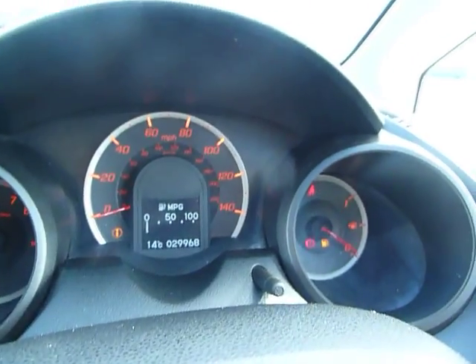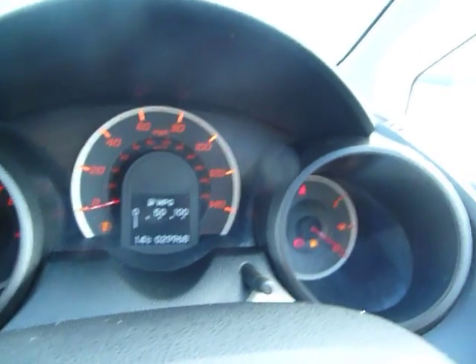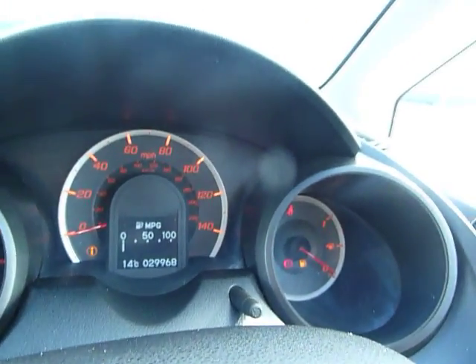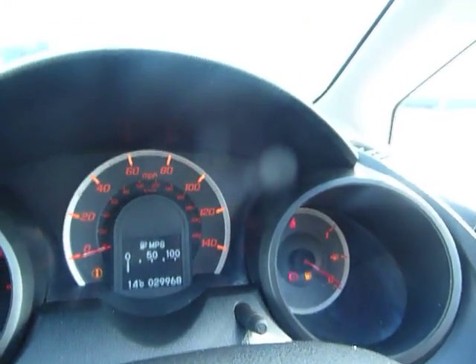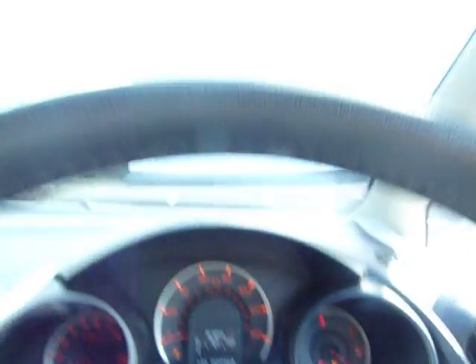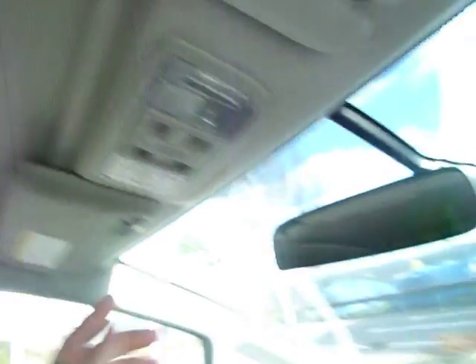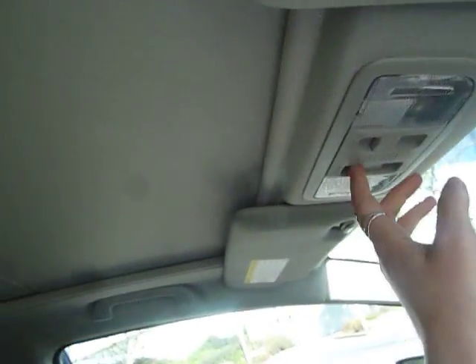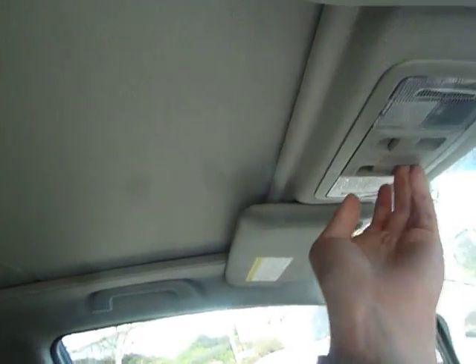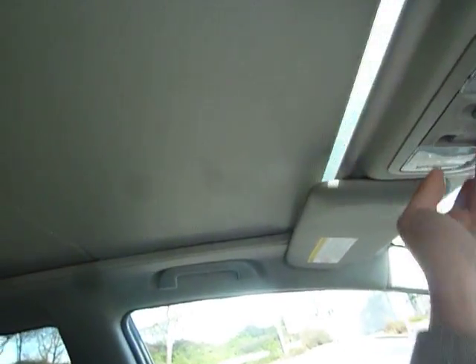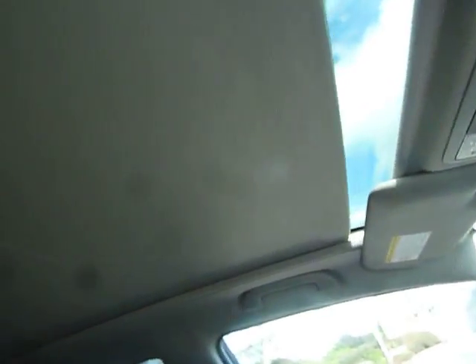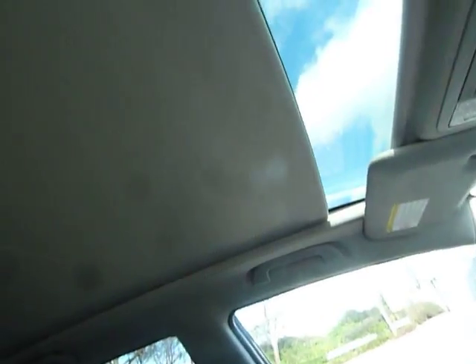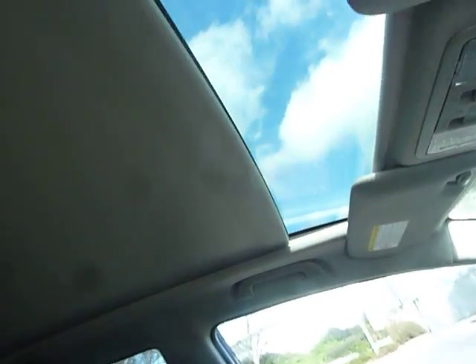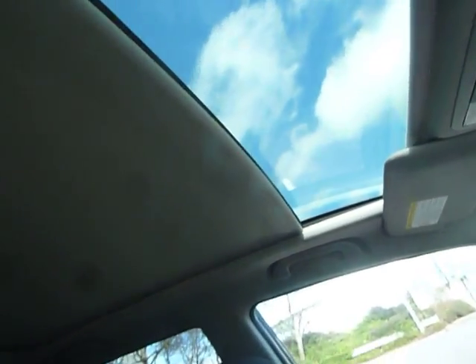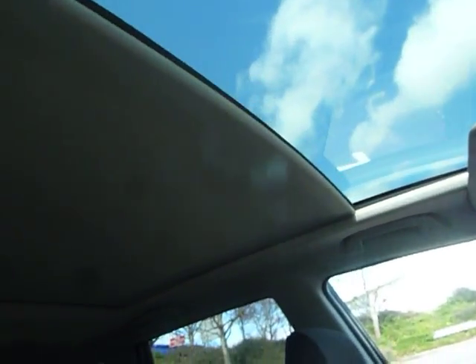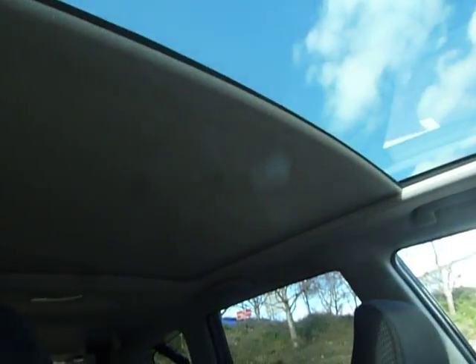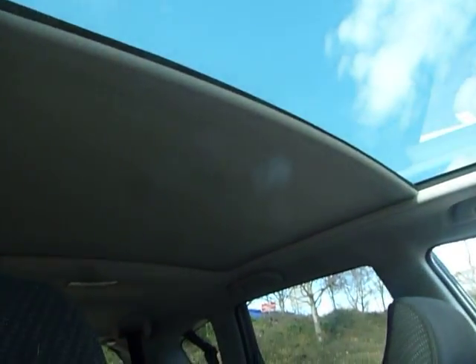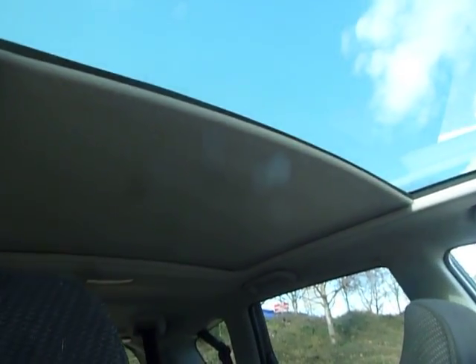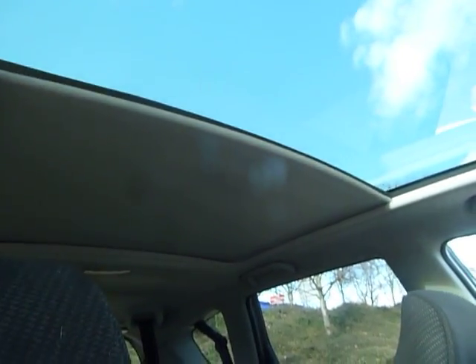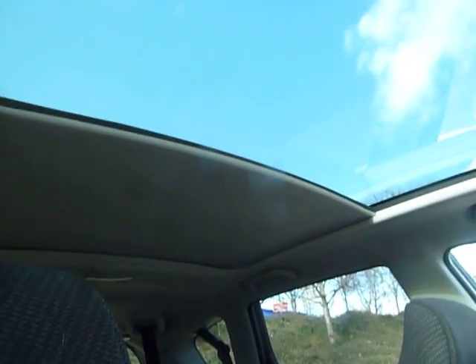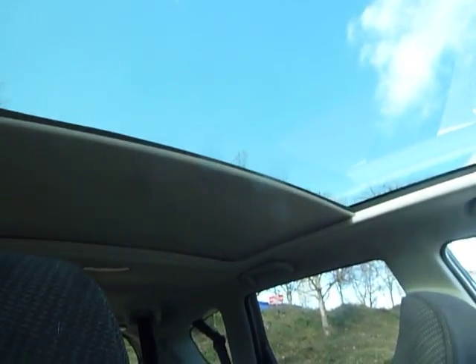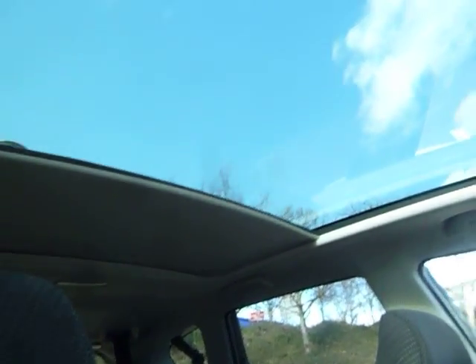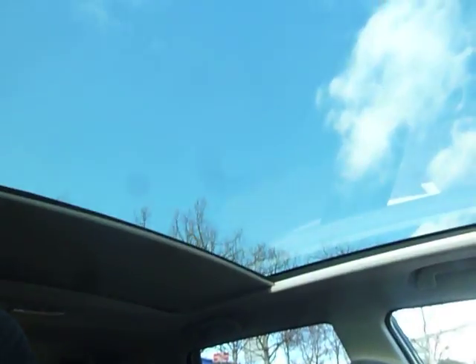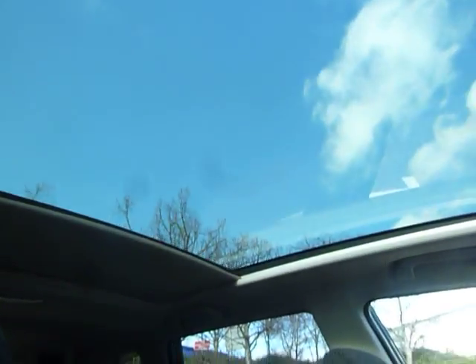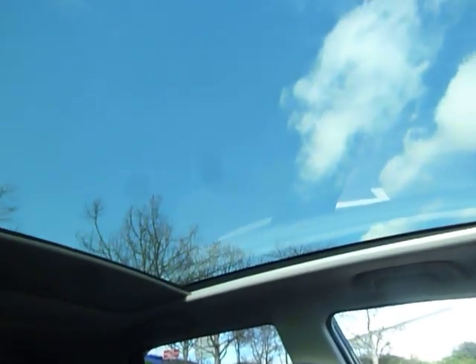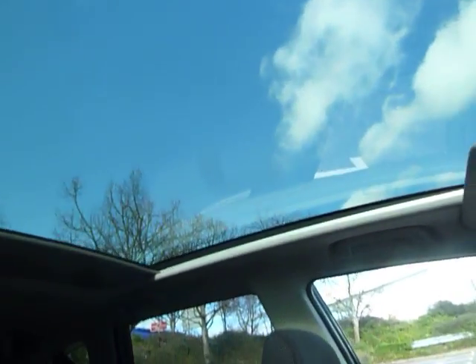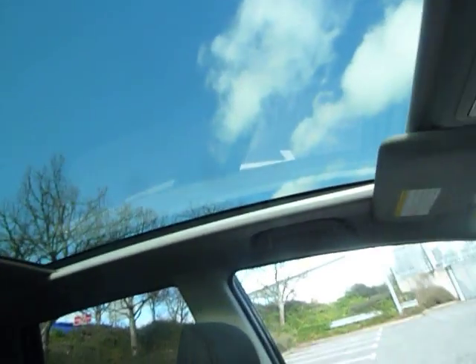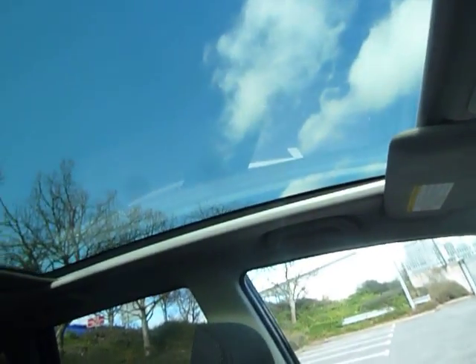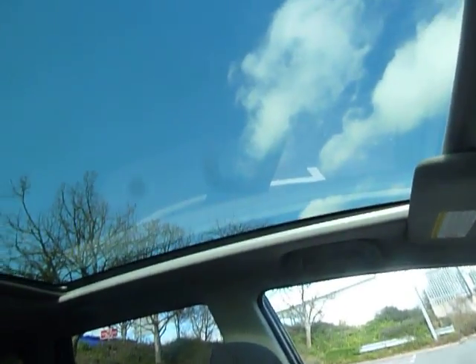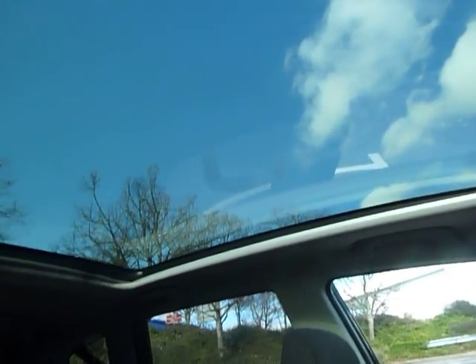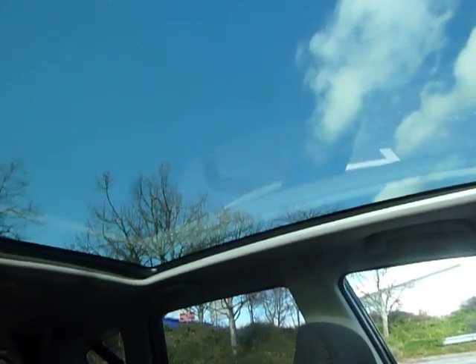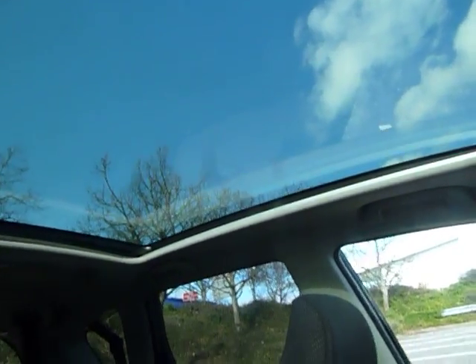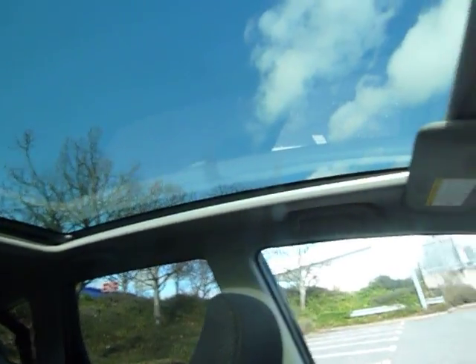I've got one more surprise for you which I think you'll absolutely love — you have a beautiful panoramic roof. Absolutely stunning. It lets in all the light into the car, and it's very nice at night time if you want to see the stars as well.